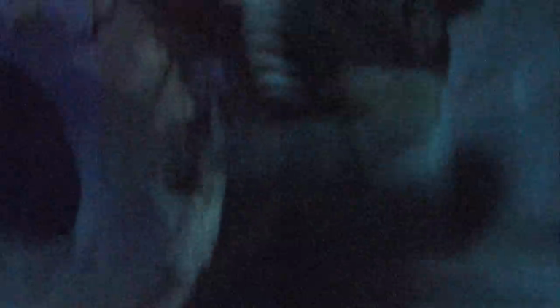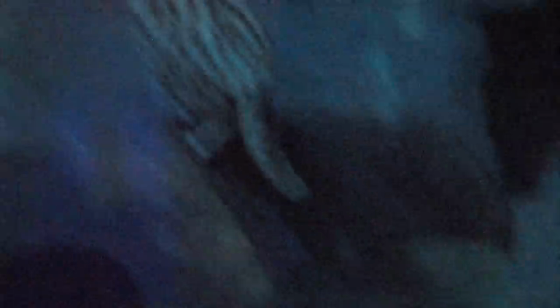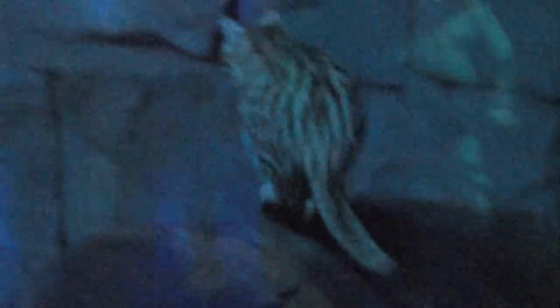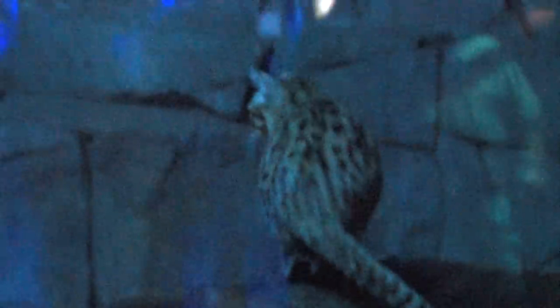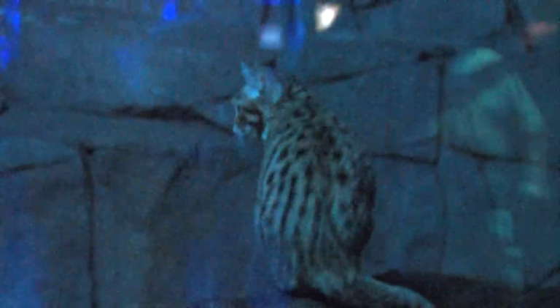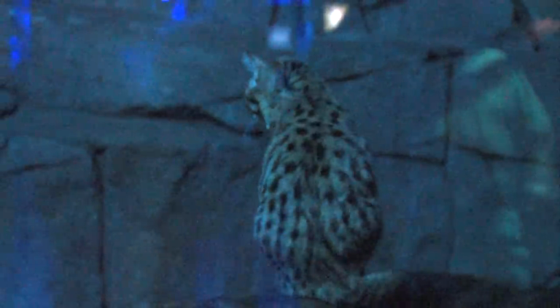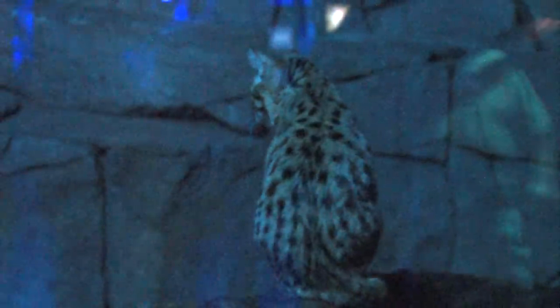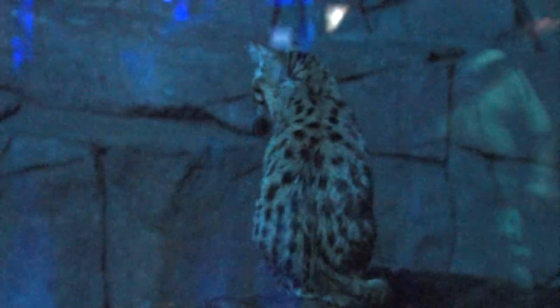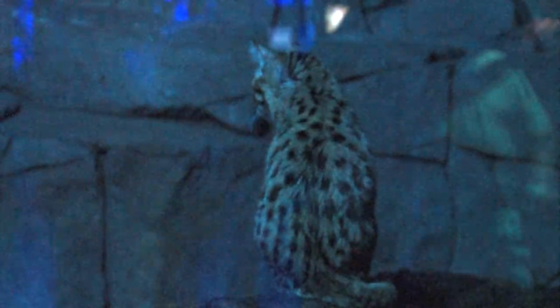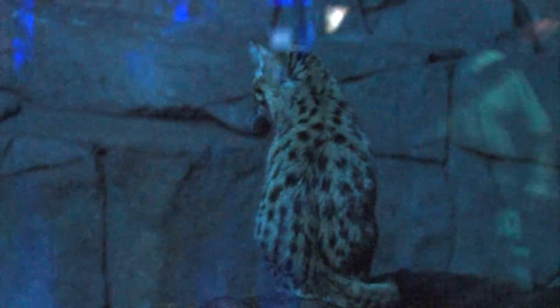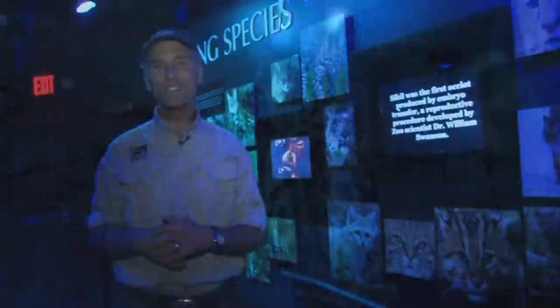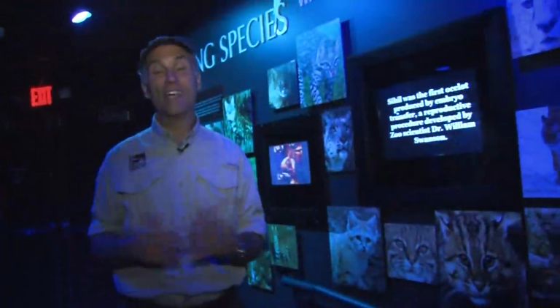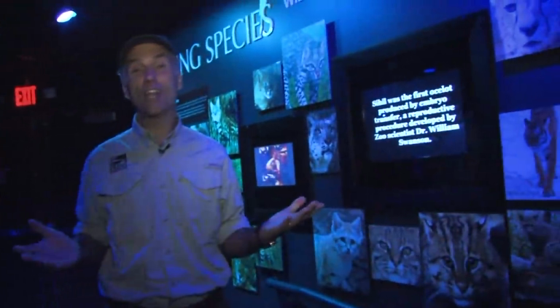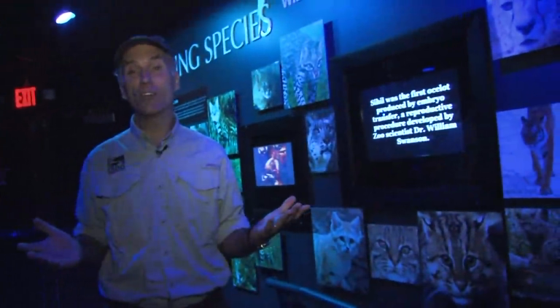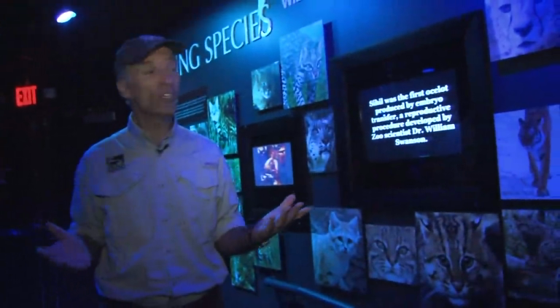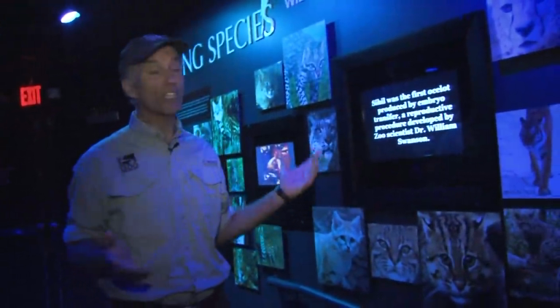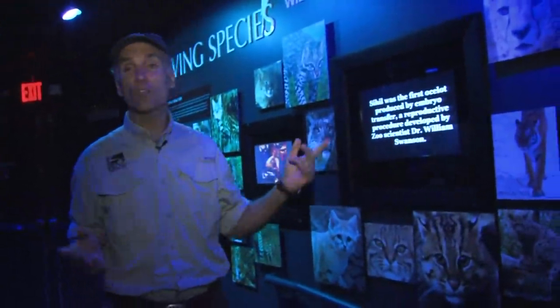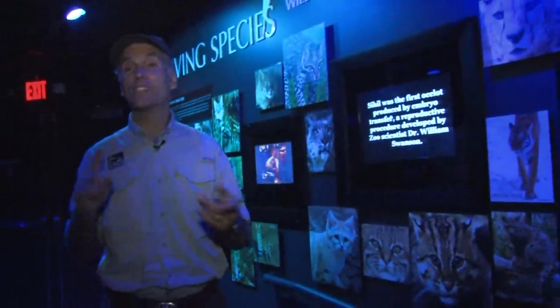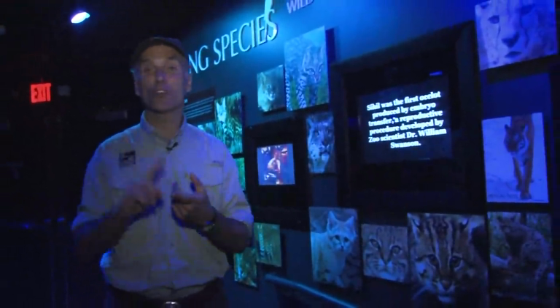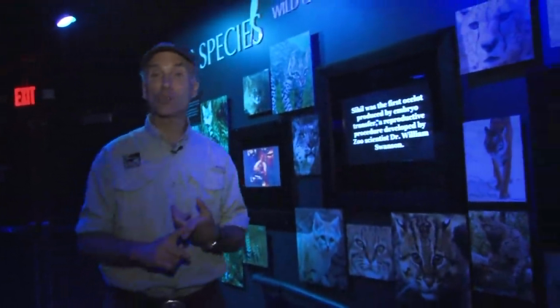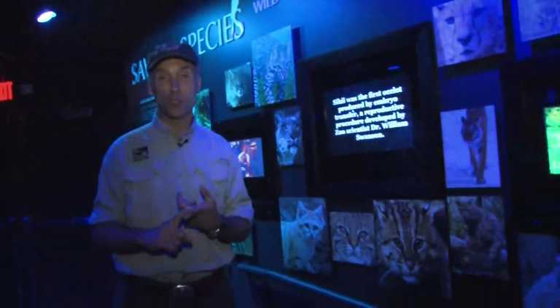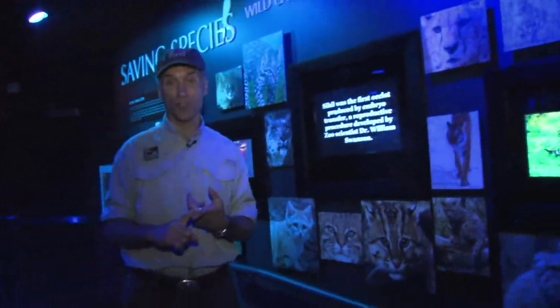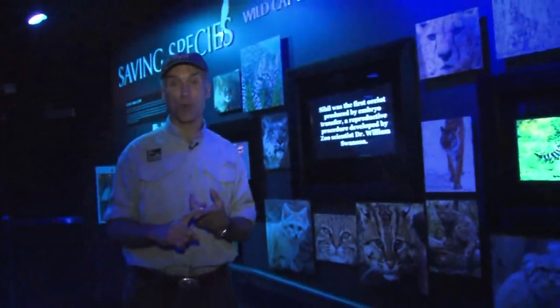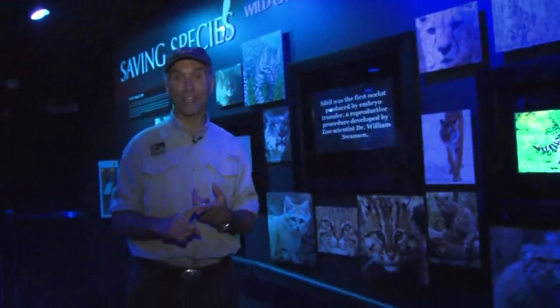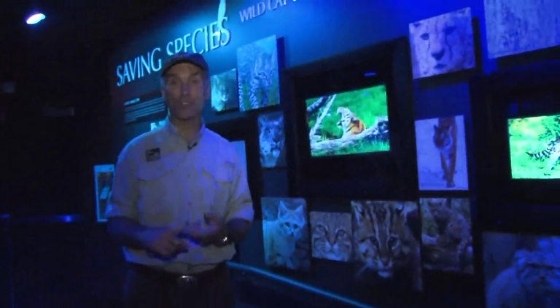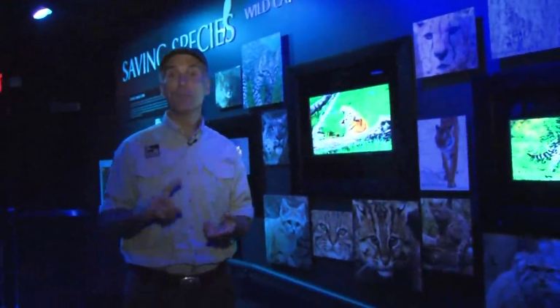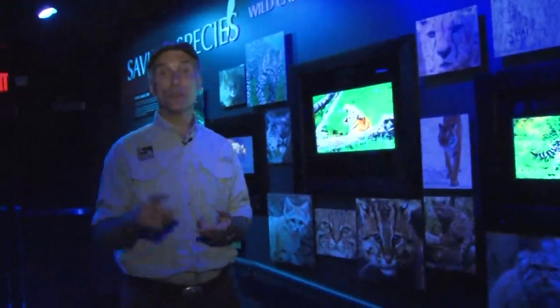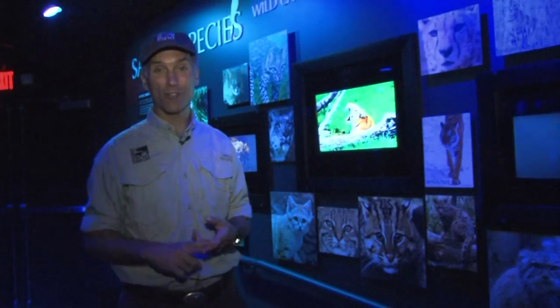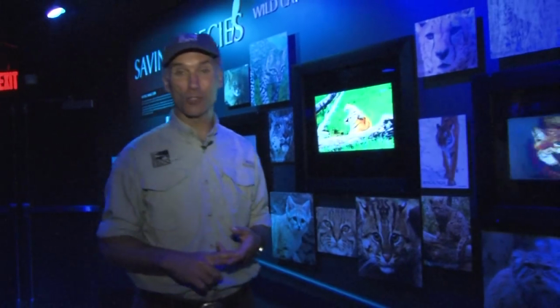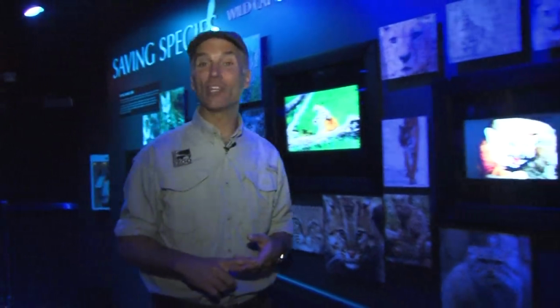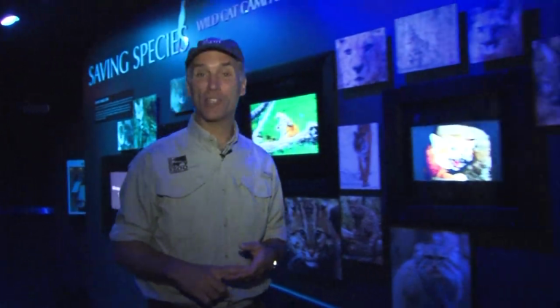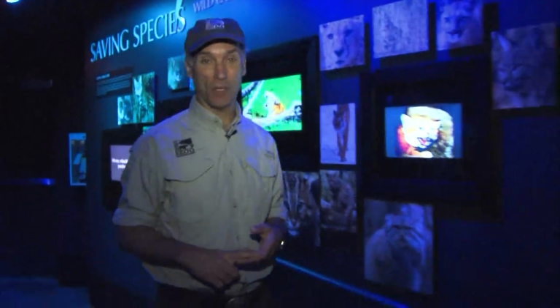You may know we lead the world in small endangered wild cat conservation, and here in Night Hunters you'll see lots of ways to learn not just what the zoo is doing for small cat conservation, but how you can get involved as well in helping save species.